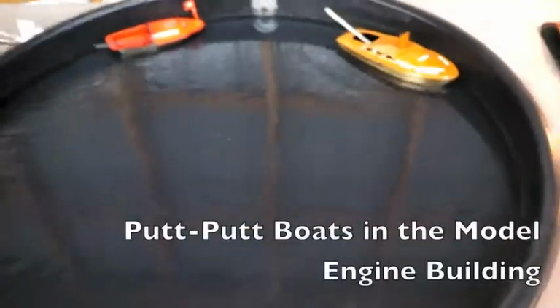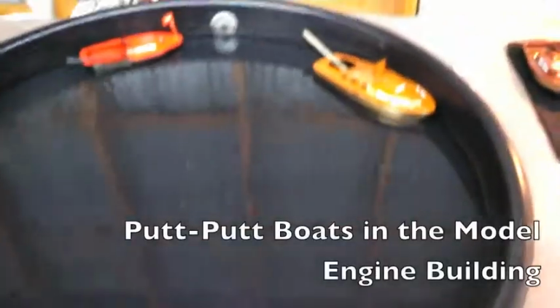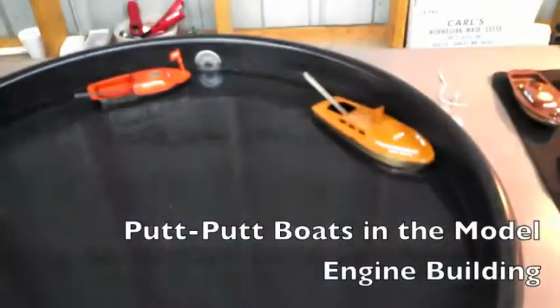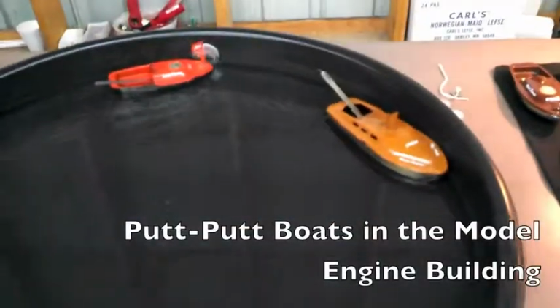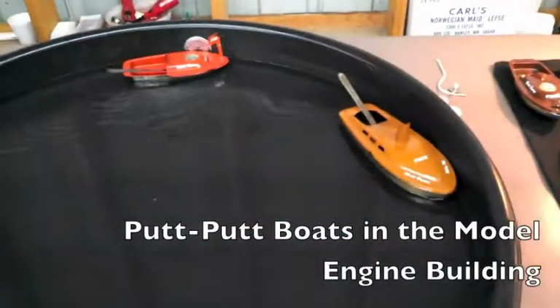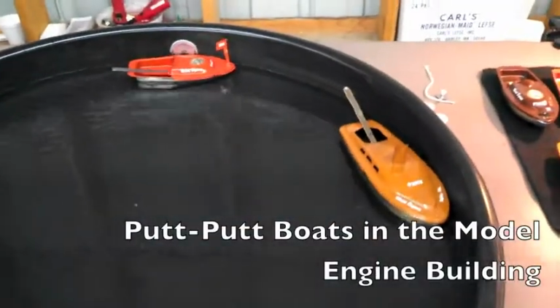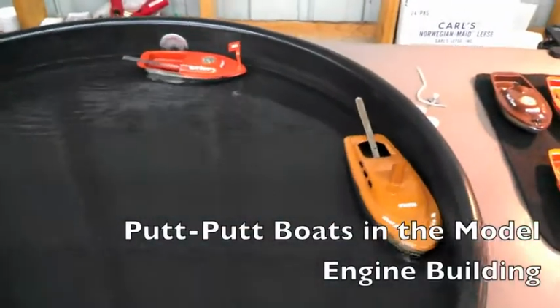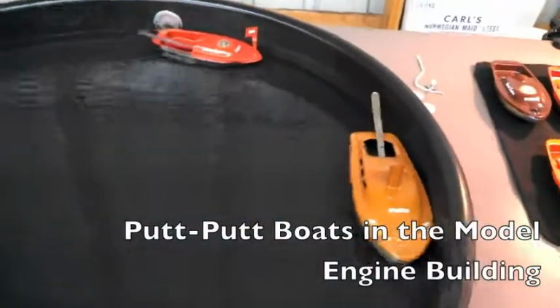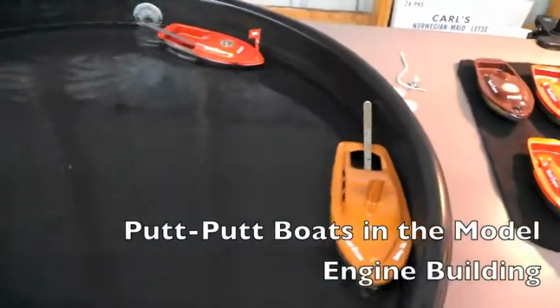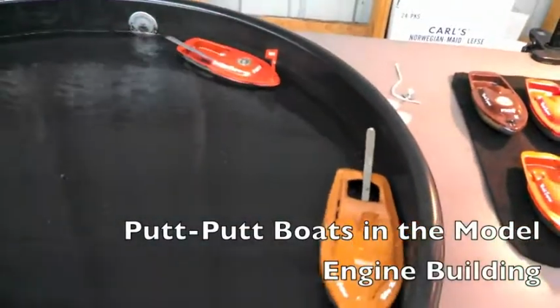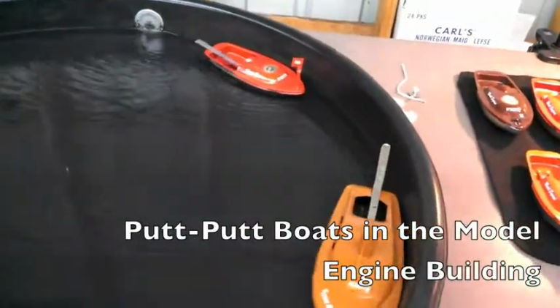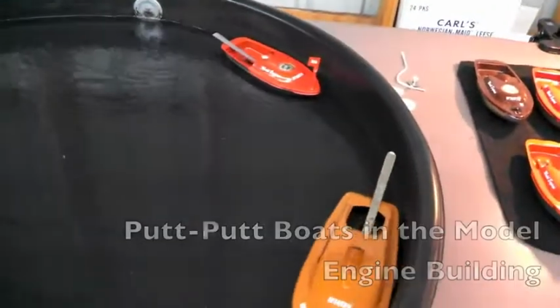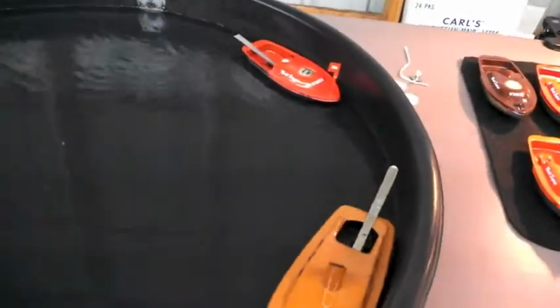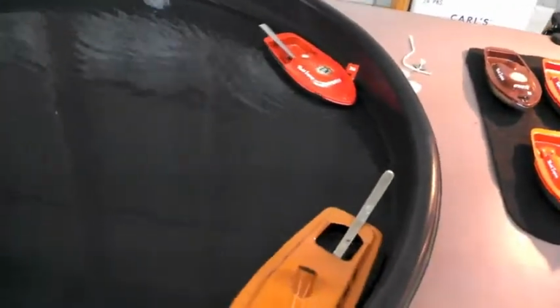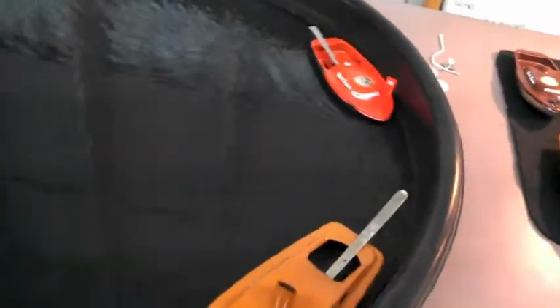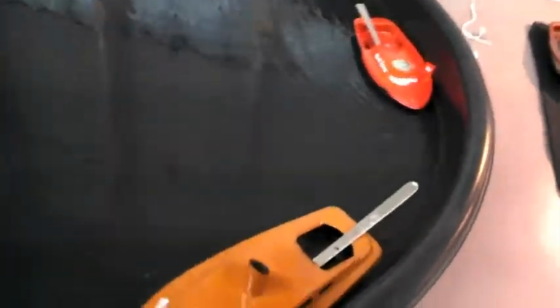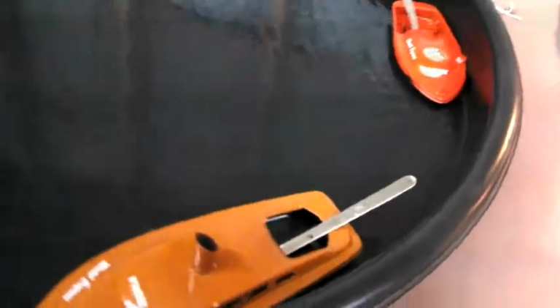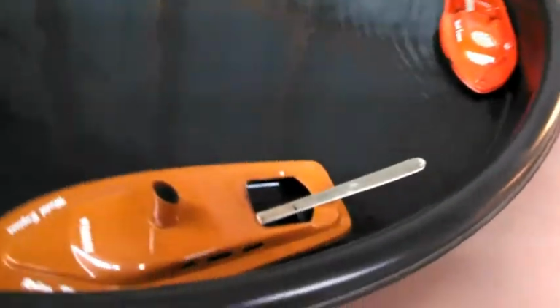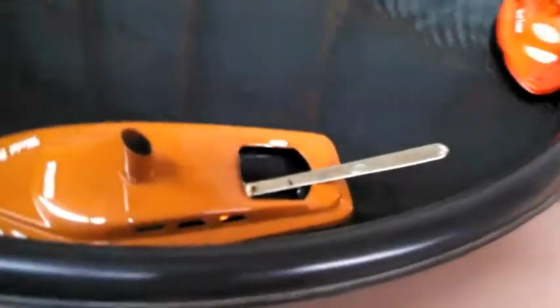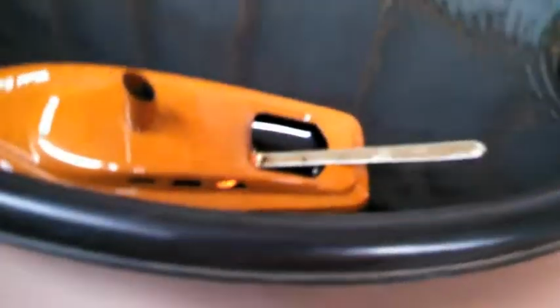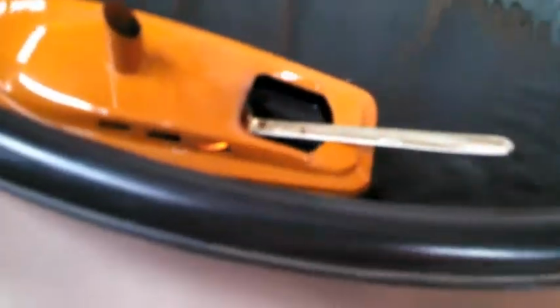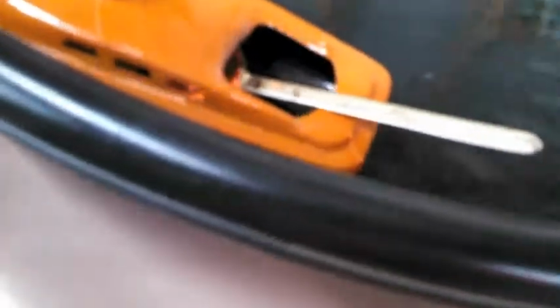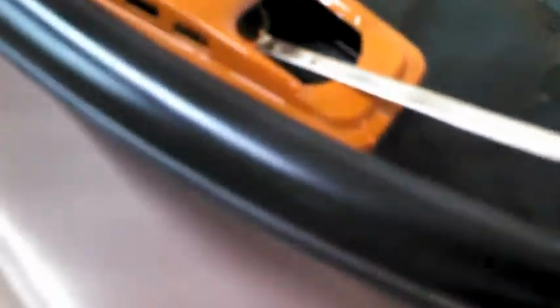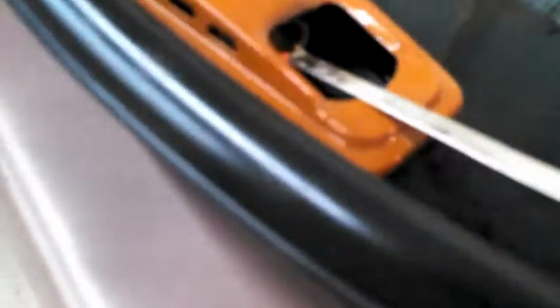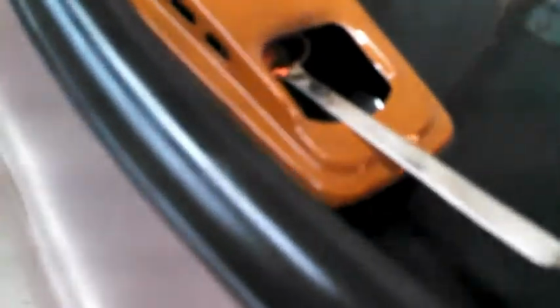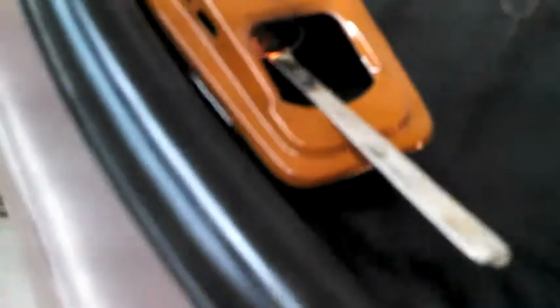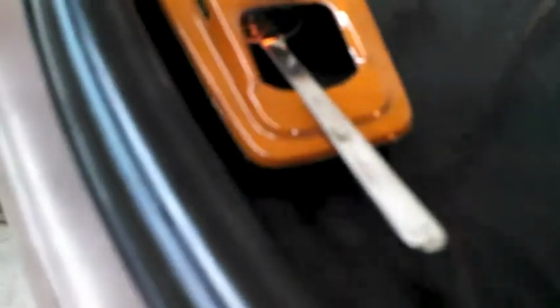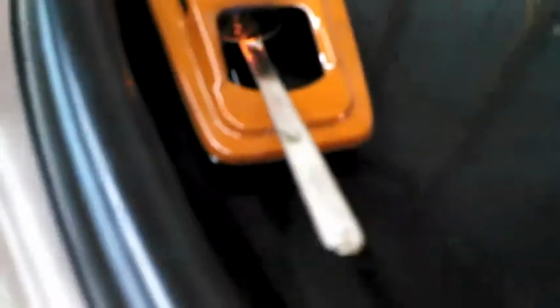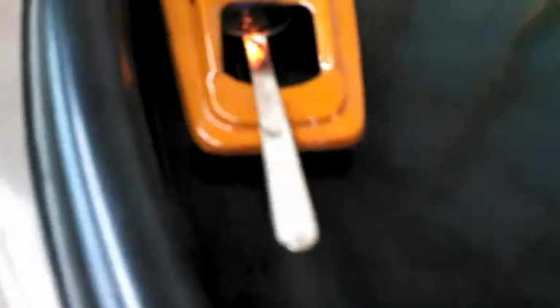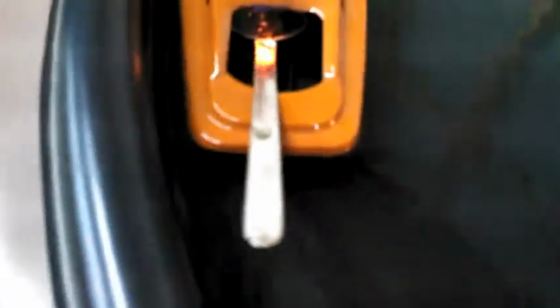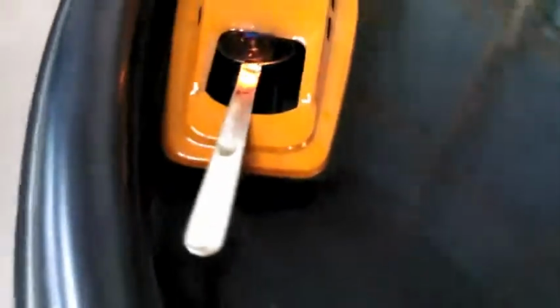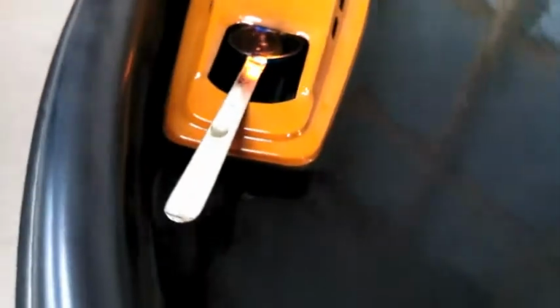These putt-putt boats on display can be purchased. With a little oil and some fire, these boats can move around your bathtub — with adult supervision, of course.